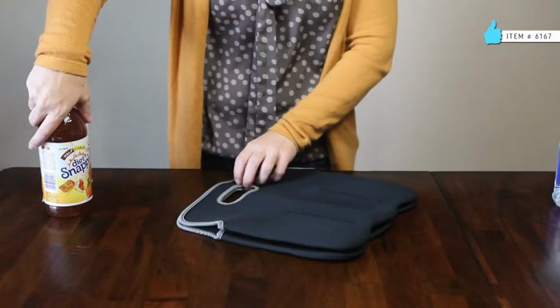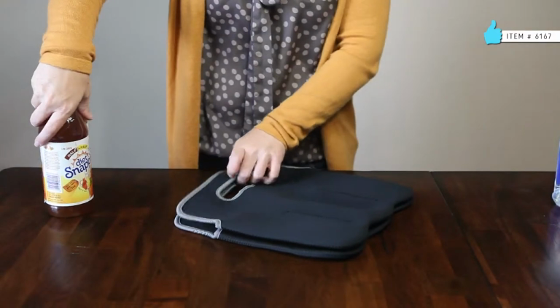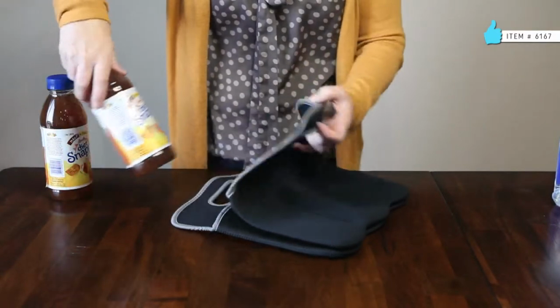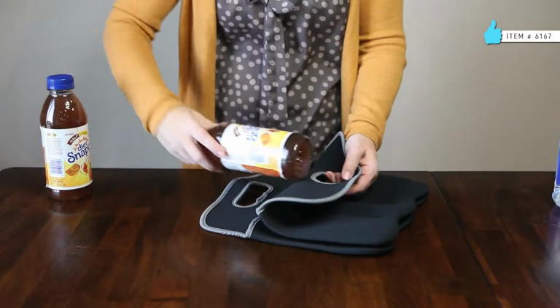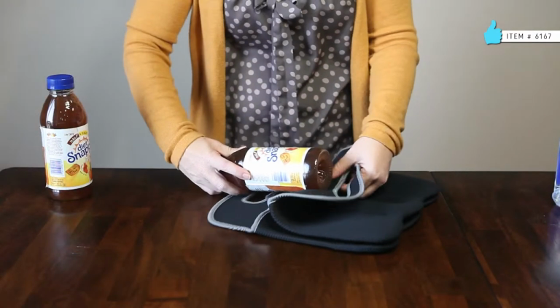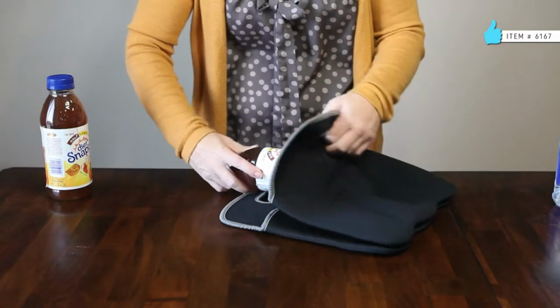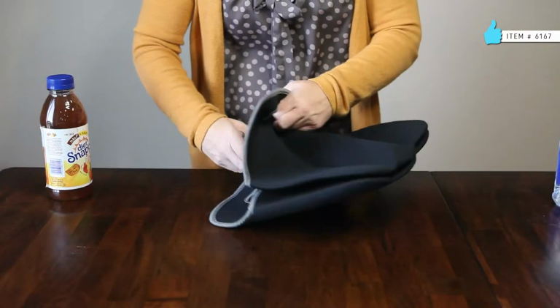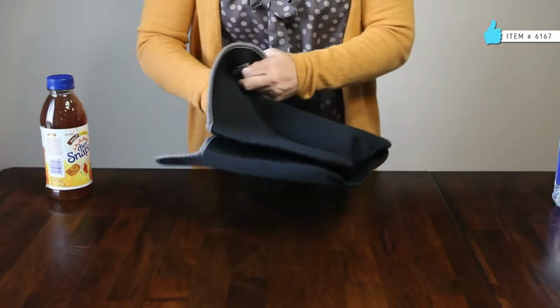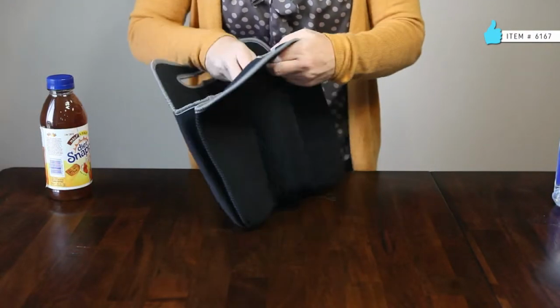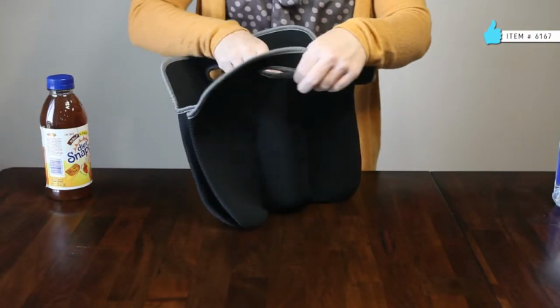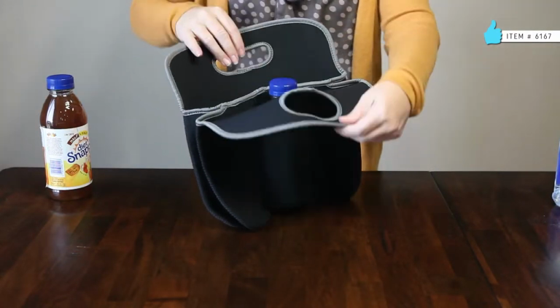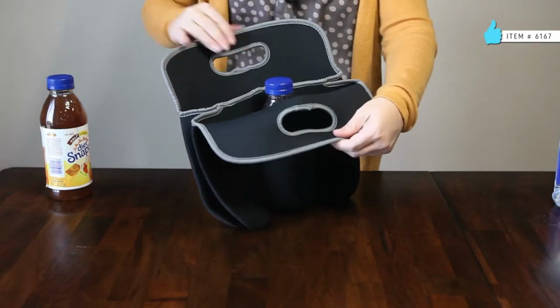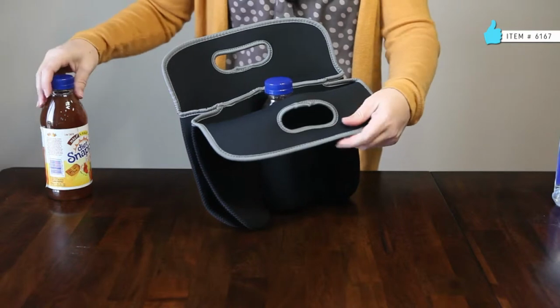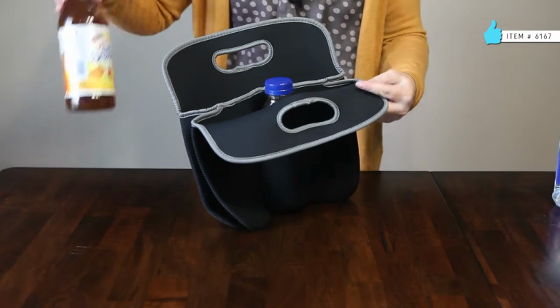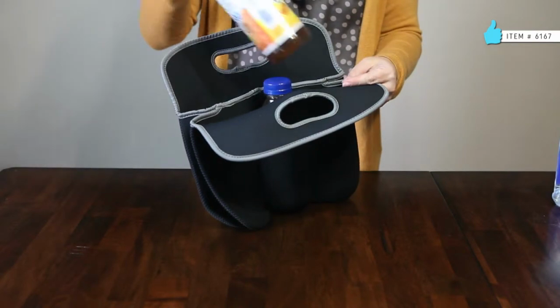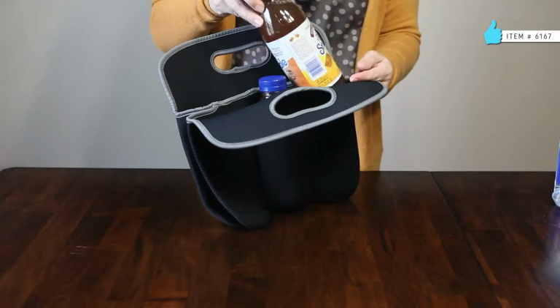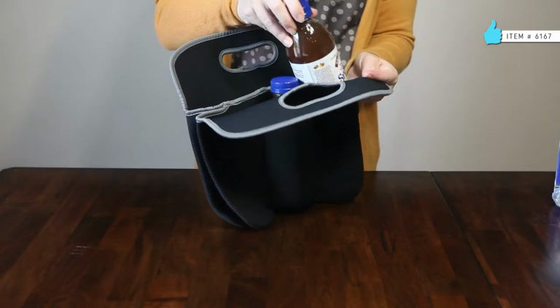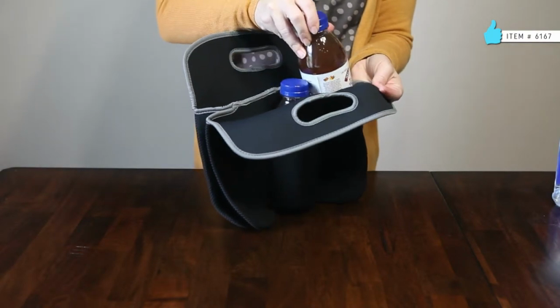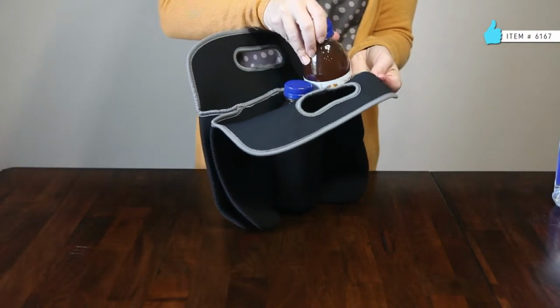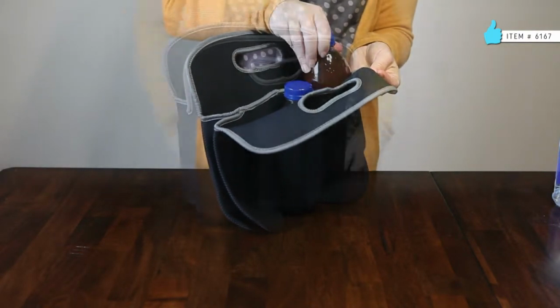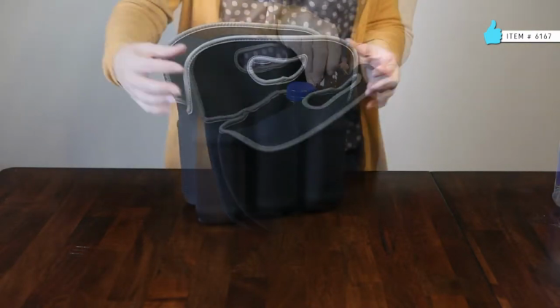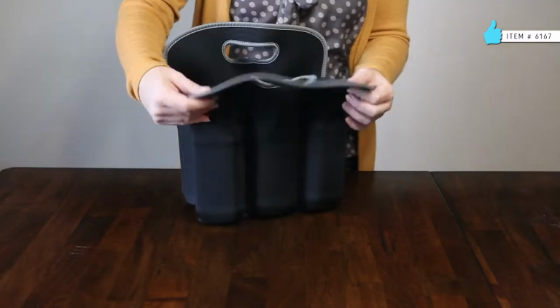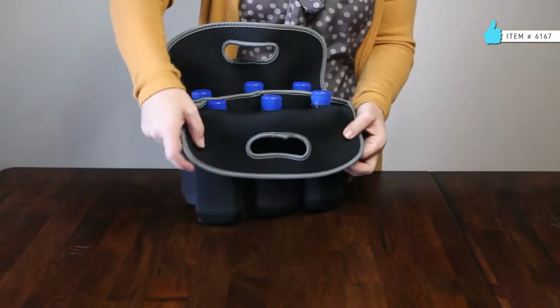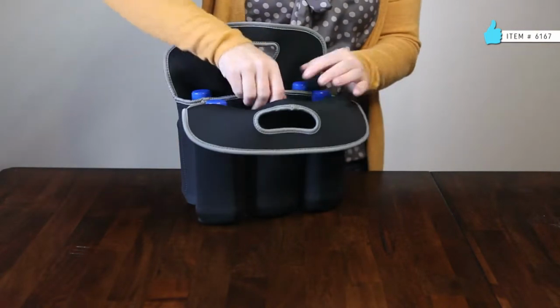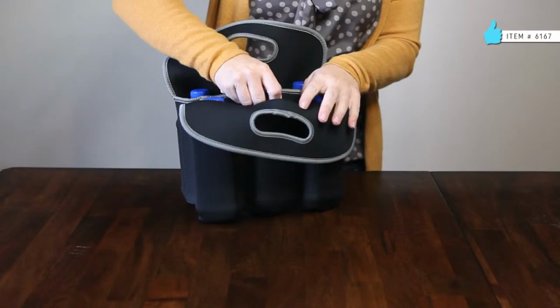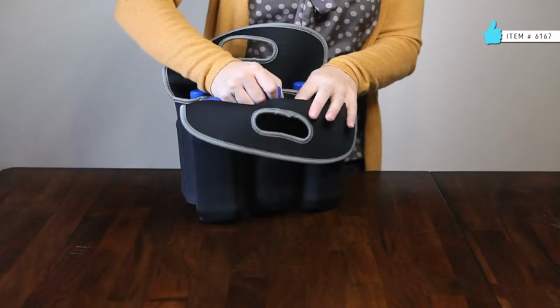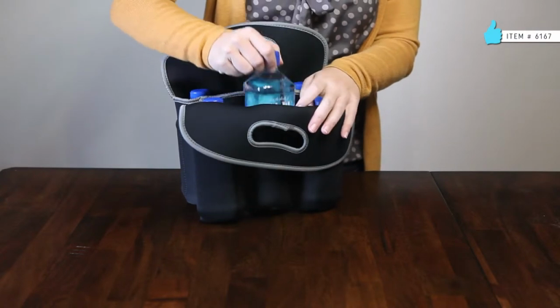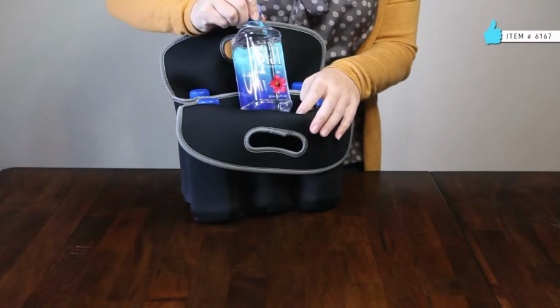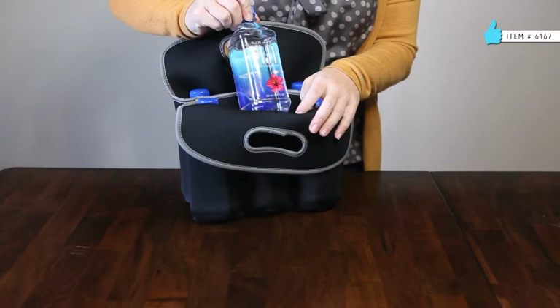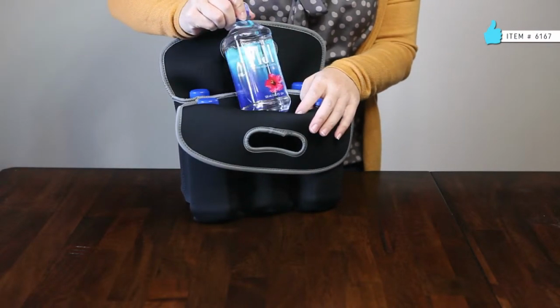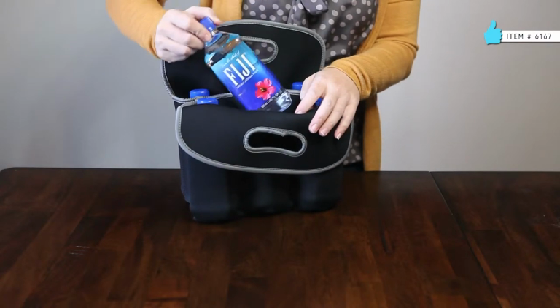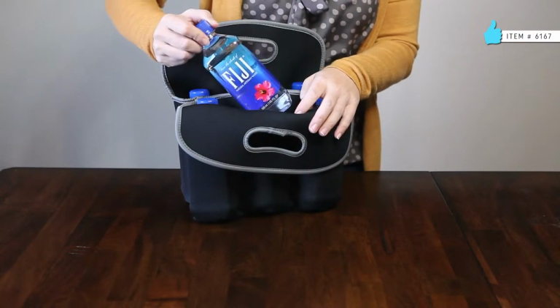The six-pack tote works great for more than just beer, because each cavity can hold a bottle or can up to 20 ounces. Use it to keep your favorite sodas, juices, bottled waters, and iced teas cold and ready to drink.